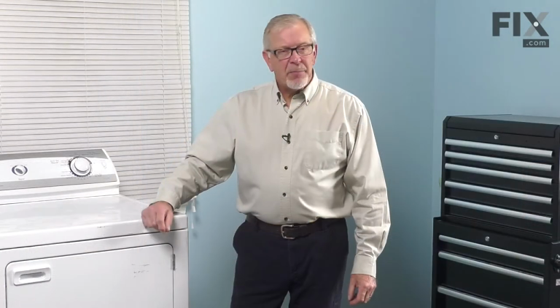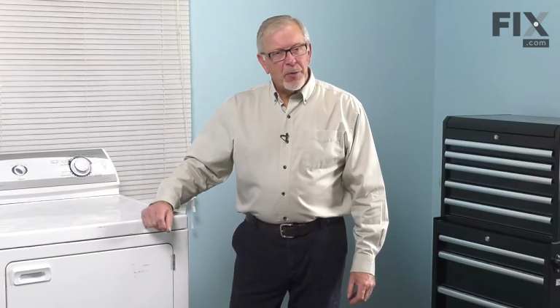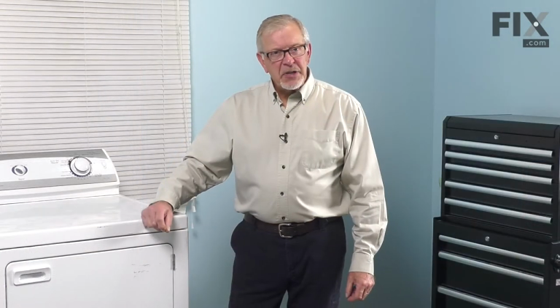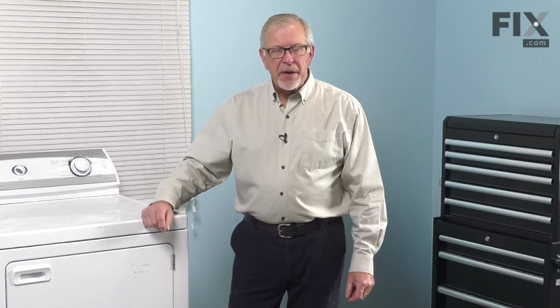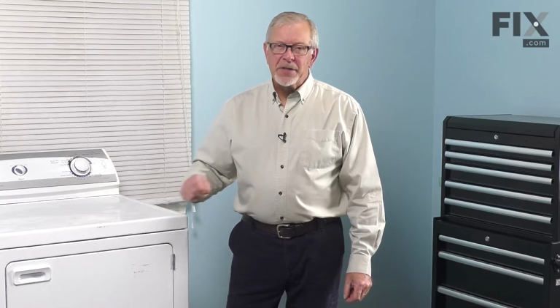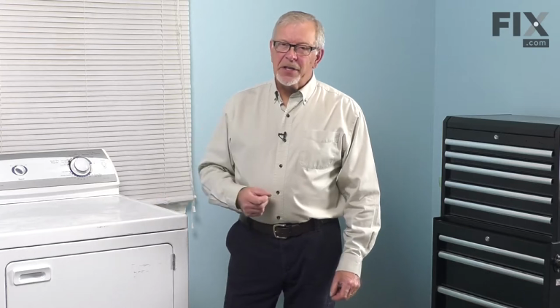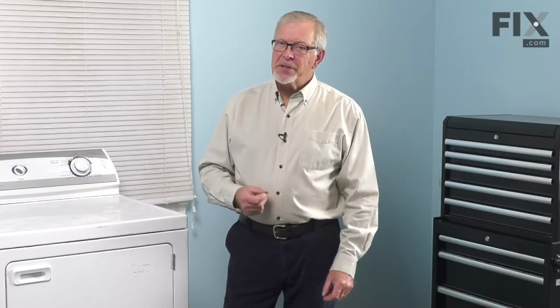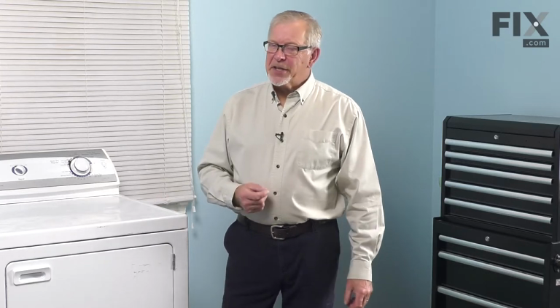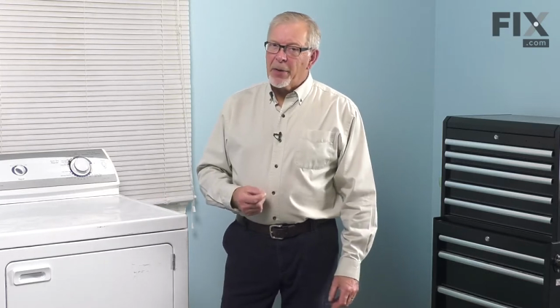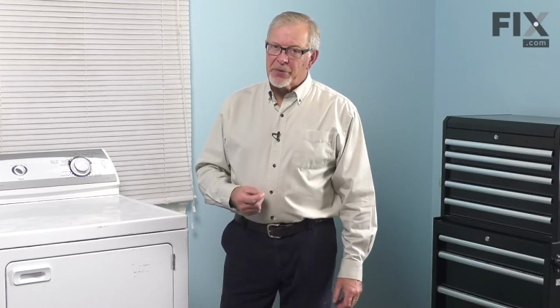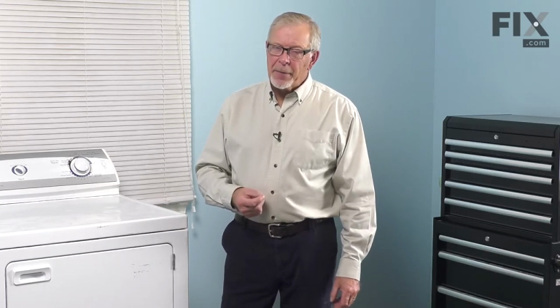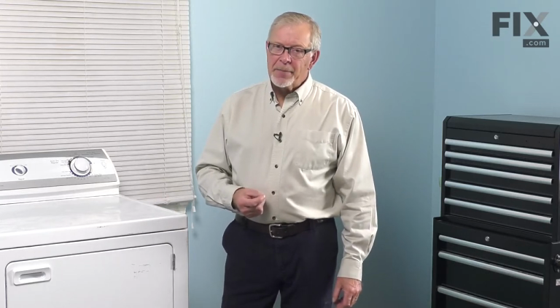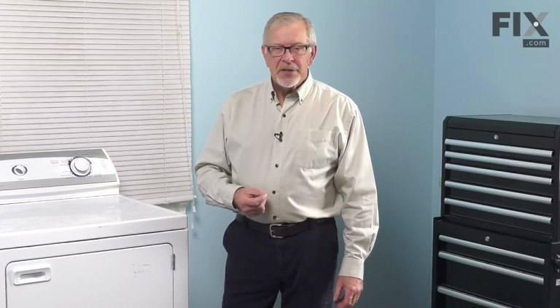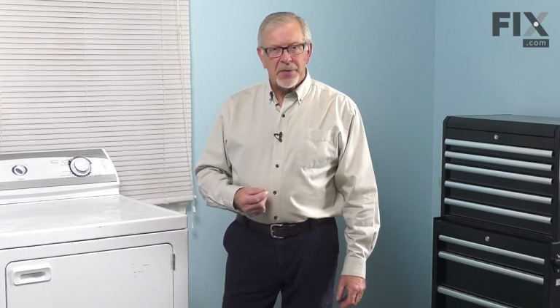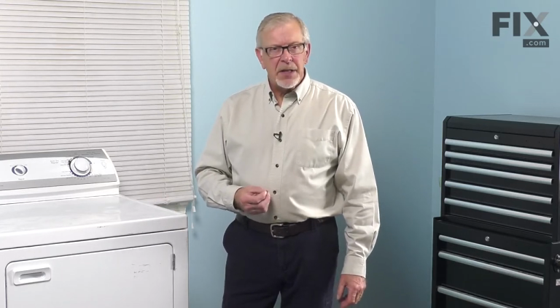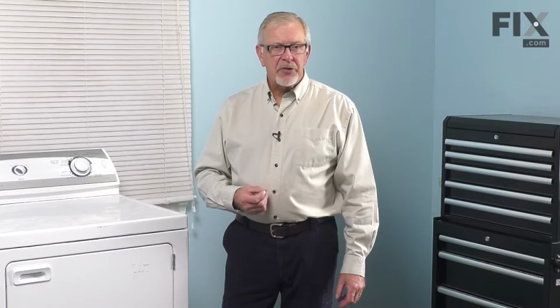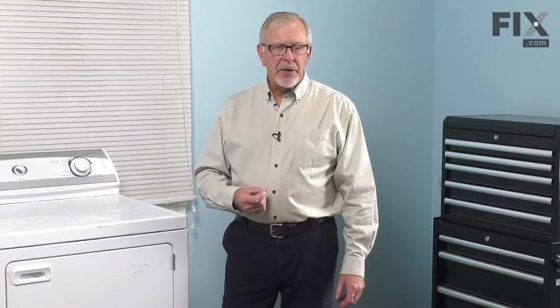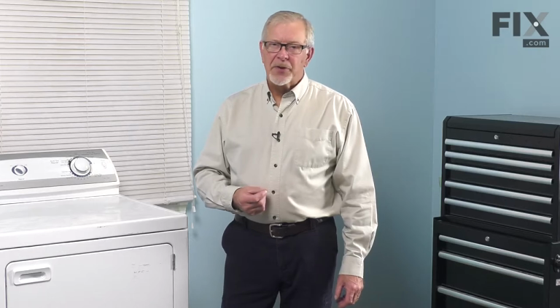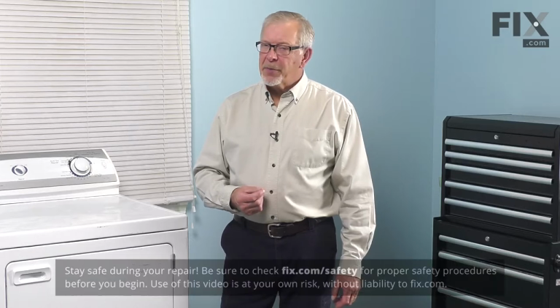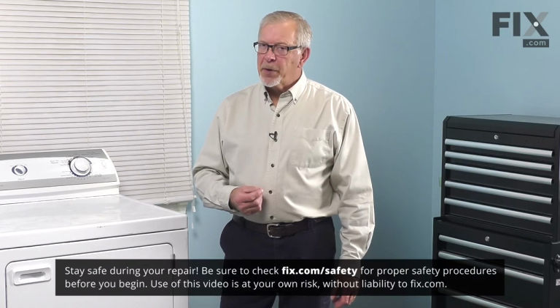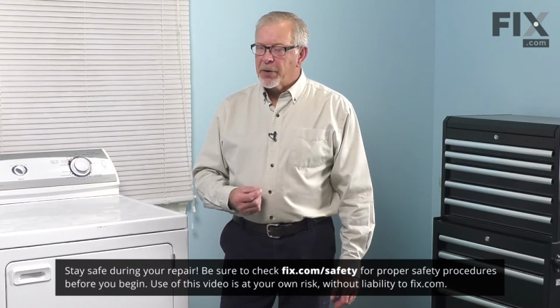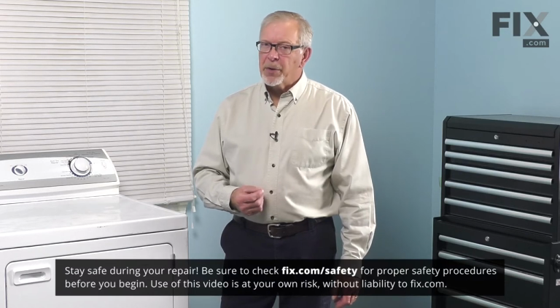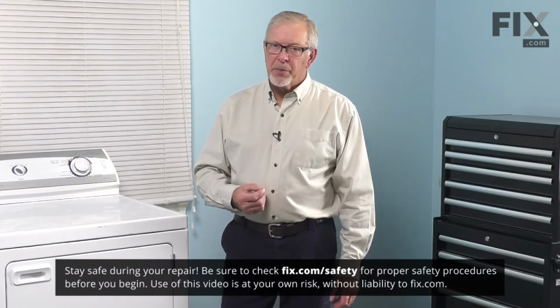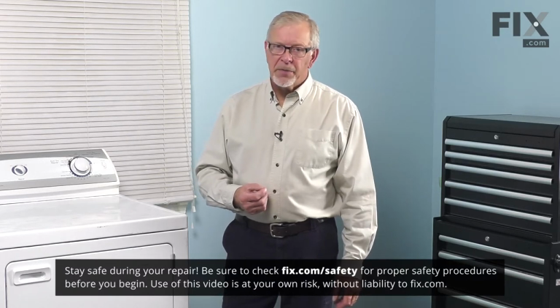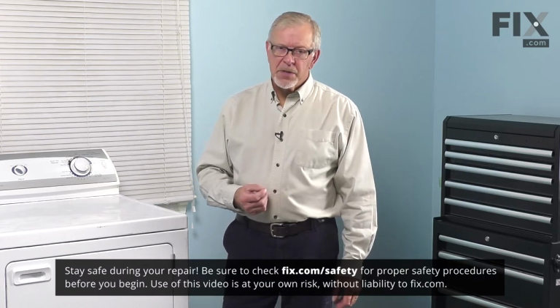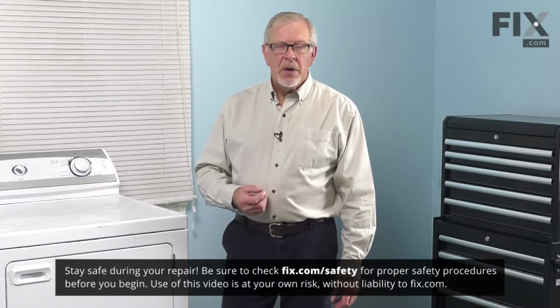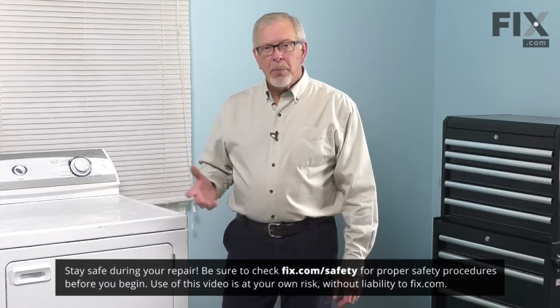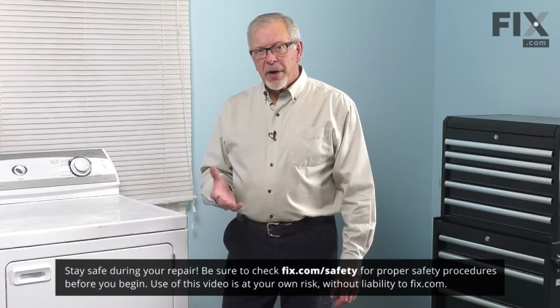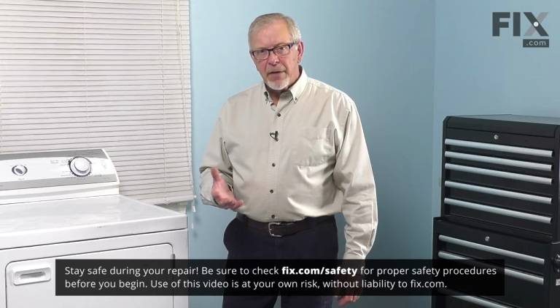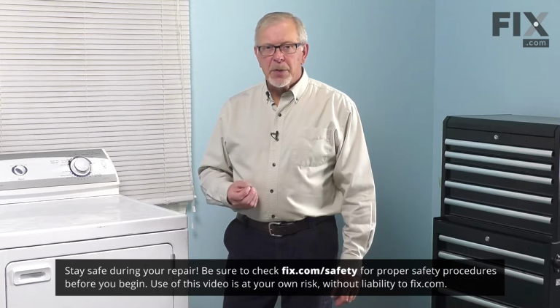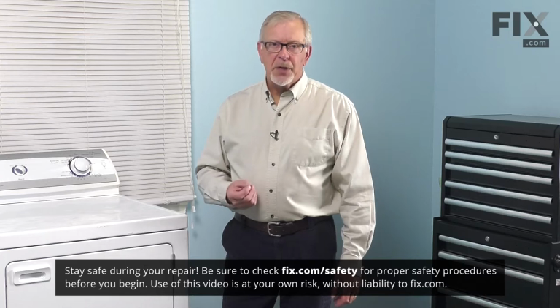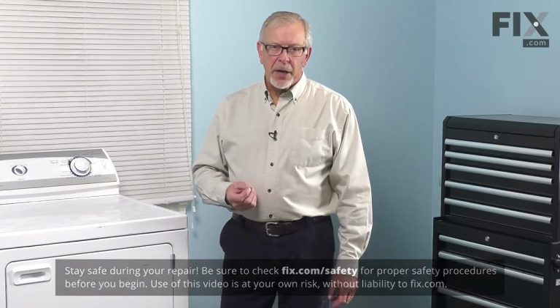Before we begin this repair, the first thing we'll need to do is to disconnect power to the dryer. Either locate the electrical panel, turn off the appropriate breaker, or remove the appropriate fuses, or pull the dryer far enough forward that you can unplug it.